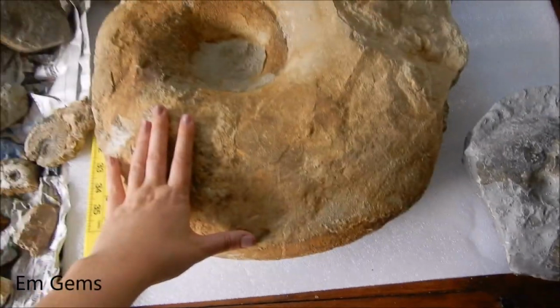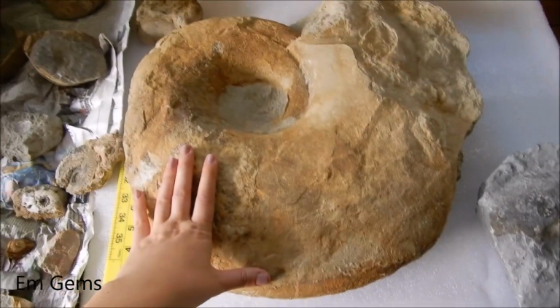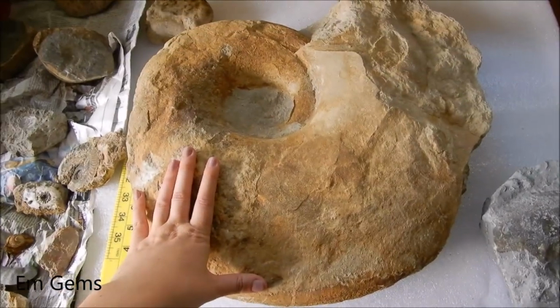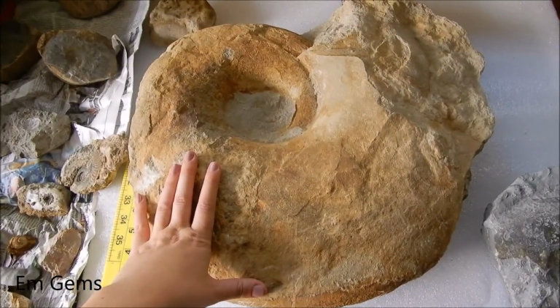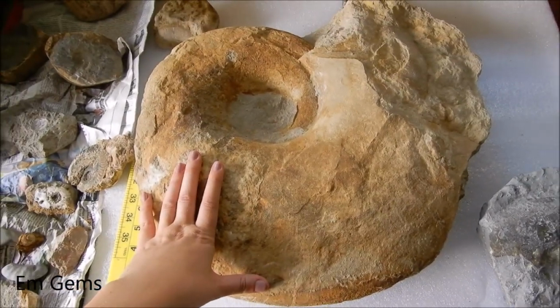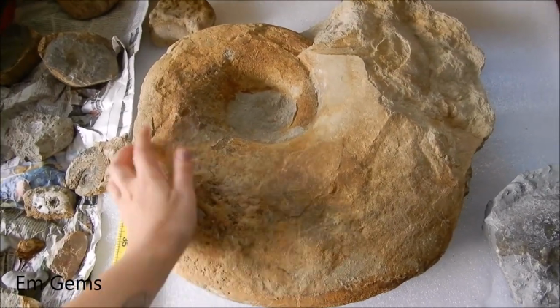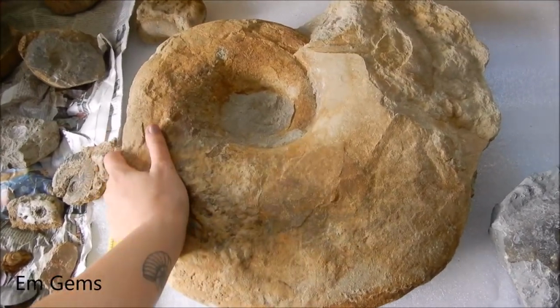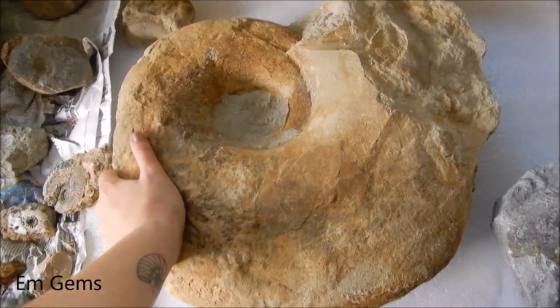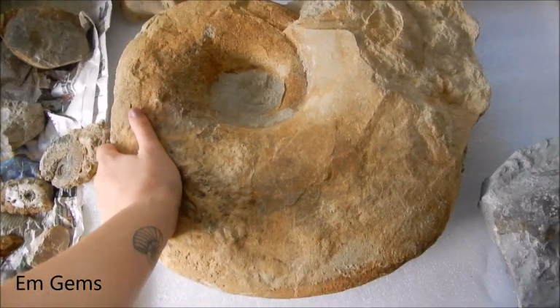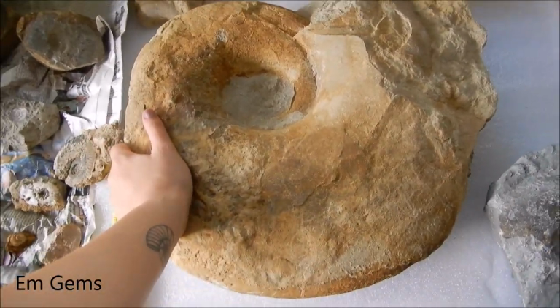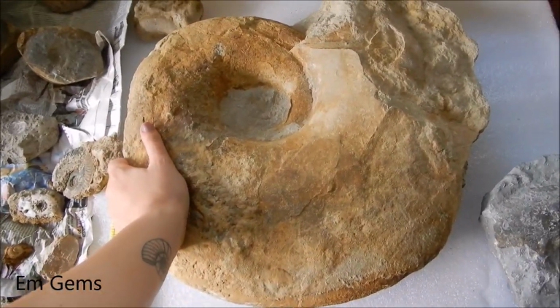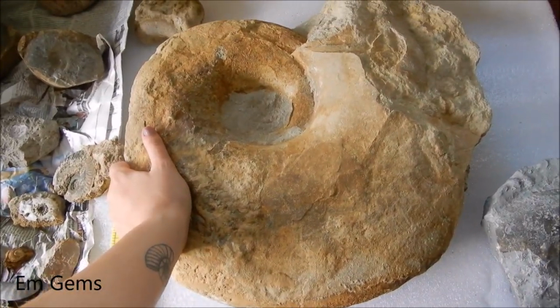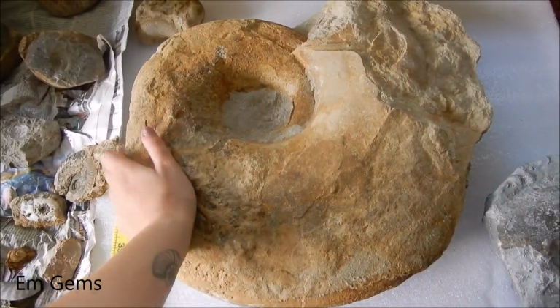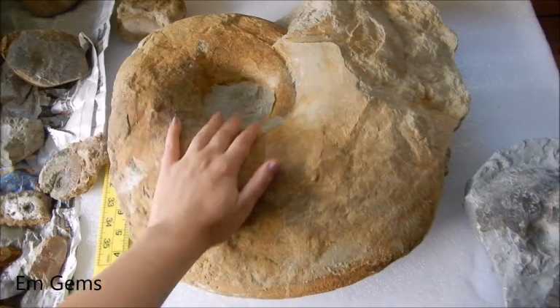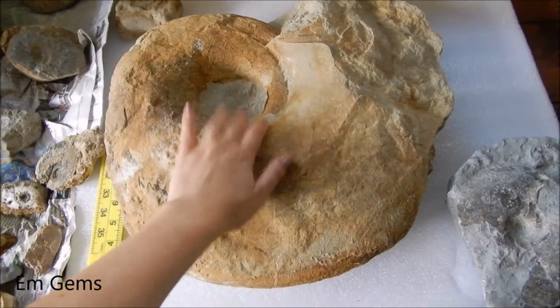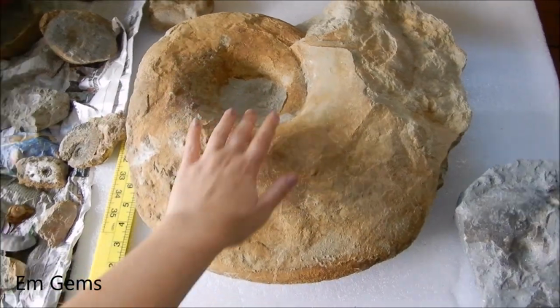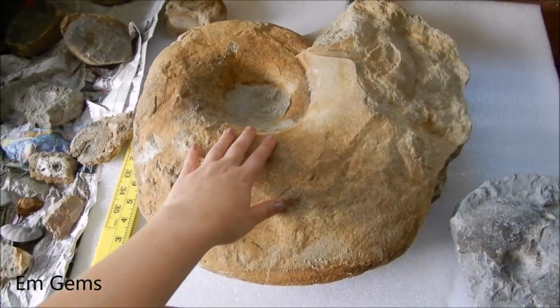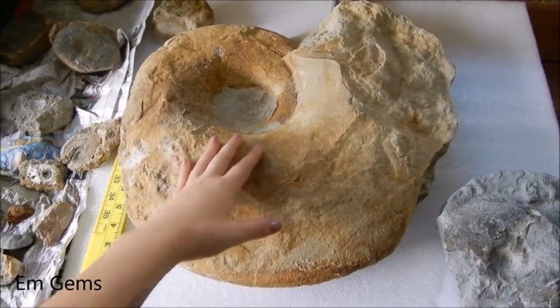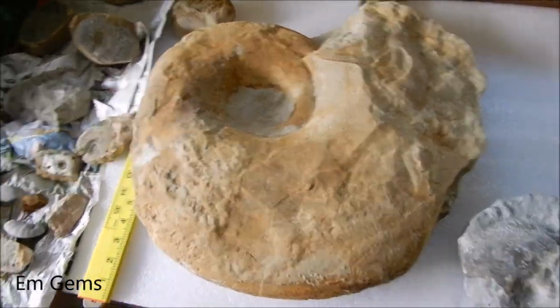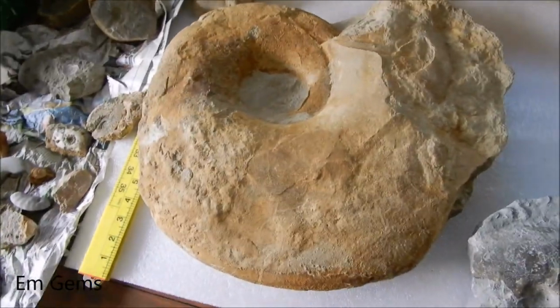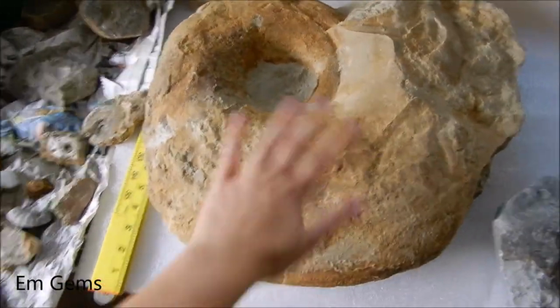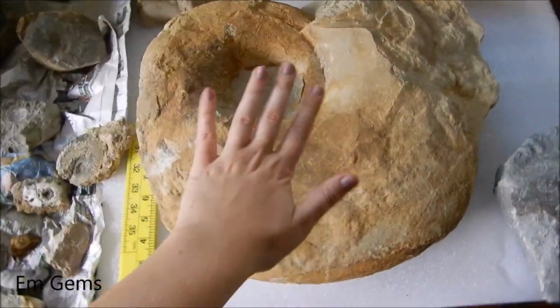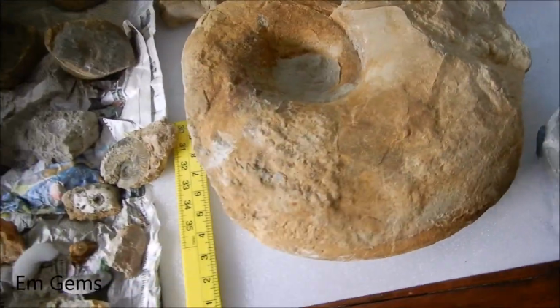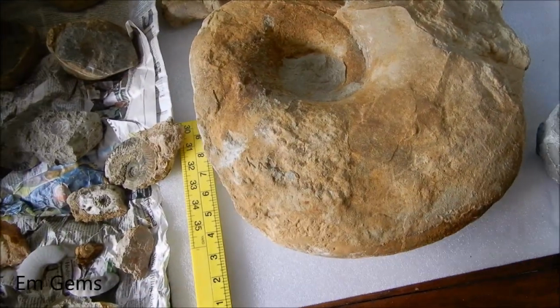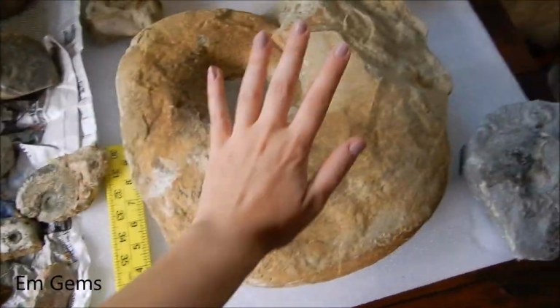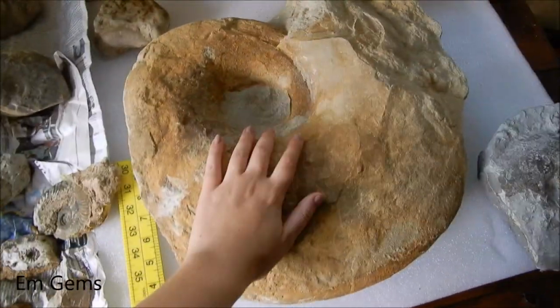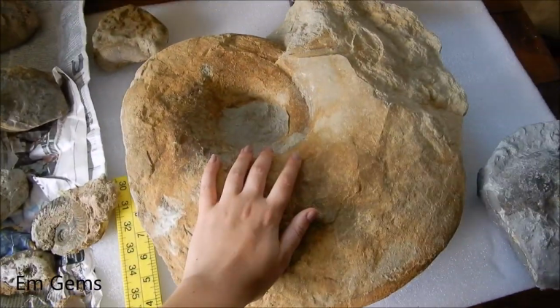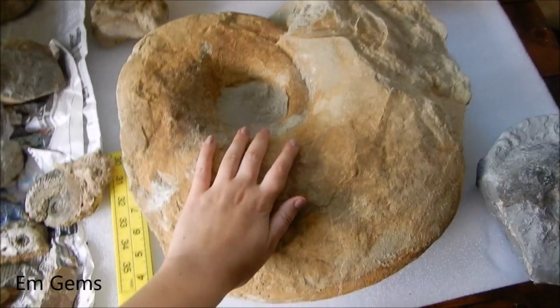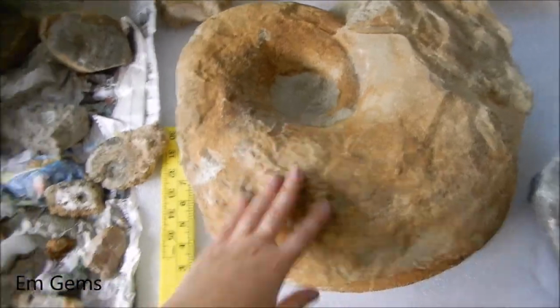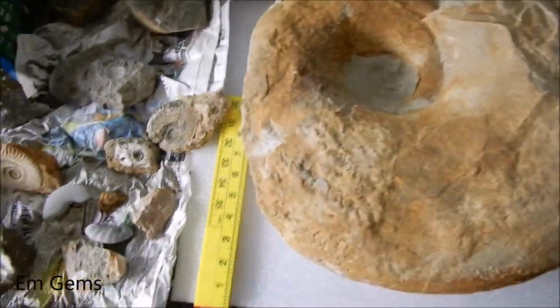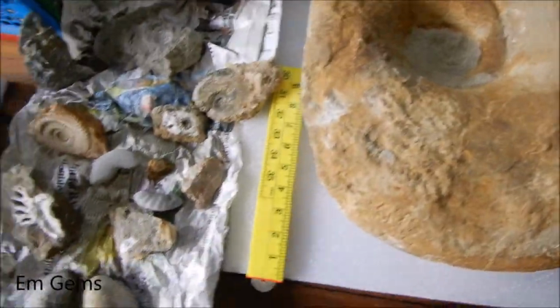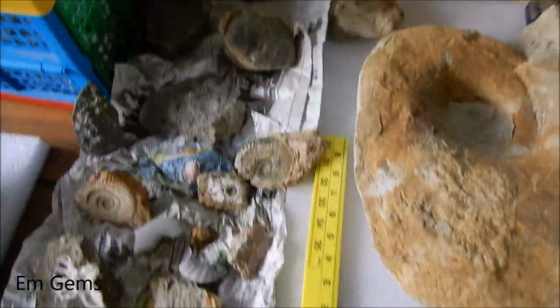Then this one — you may have seen on my Instagram — this is a Megalitoceros. So I'm going to do a video on this one by itself, so I won't talk too much about that one, but it's massive and it weighs a ton. But it's pretty amazing.